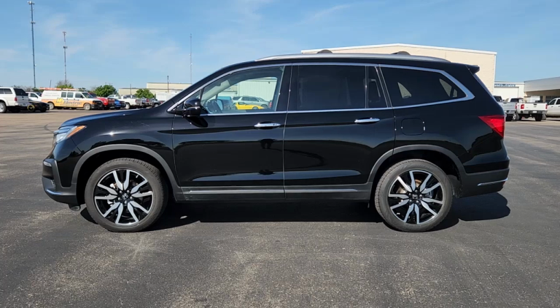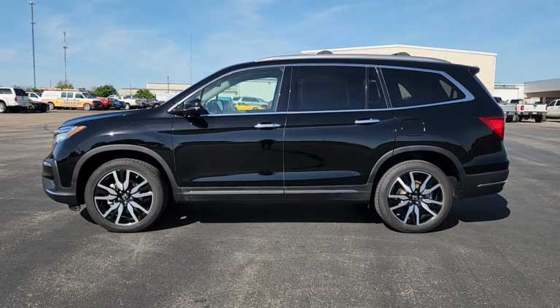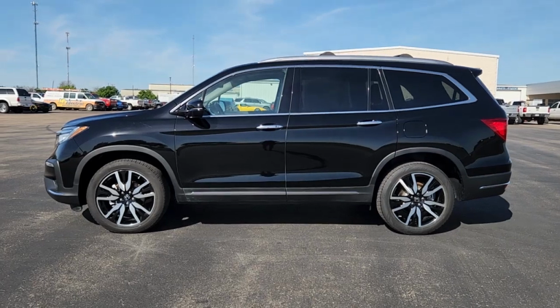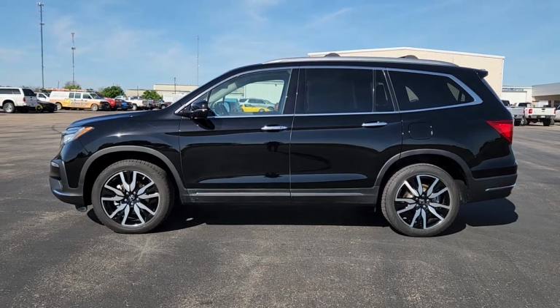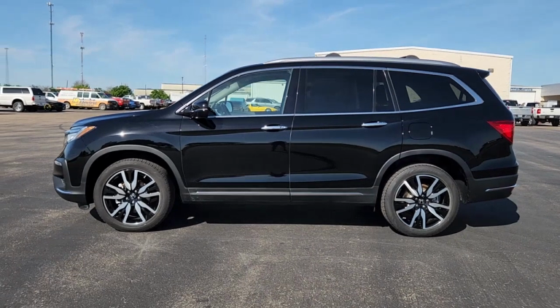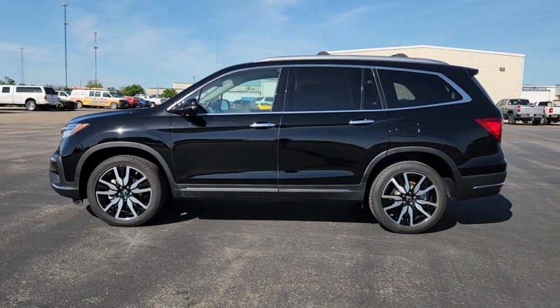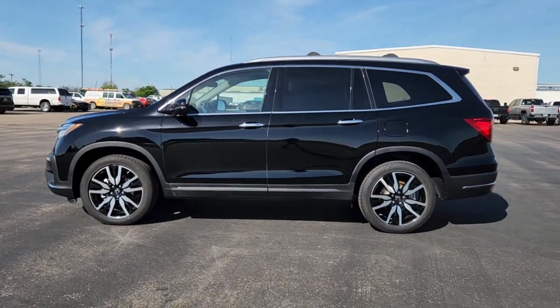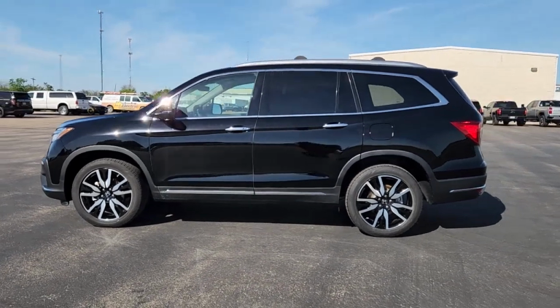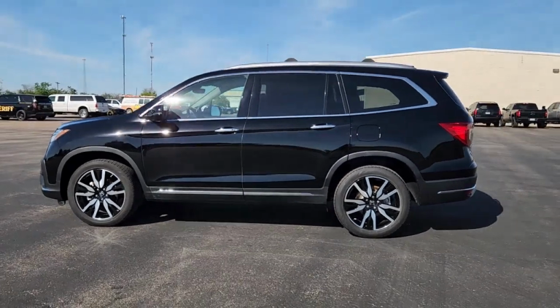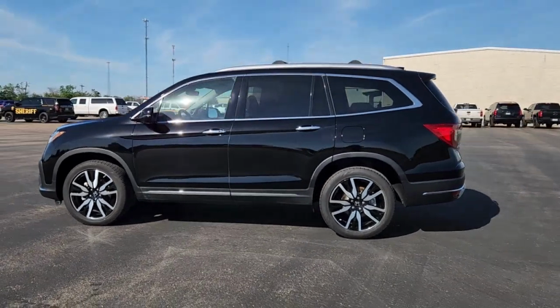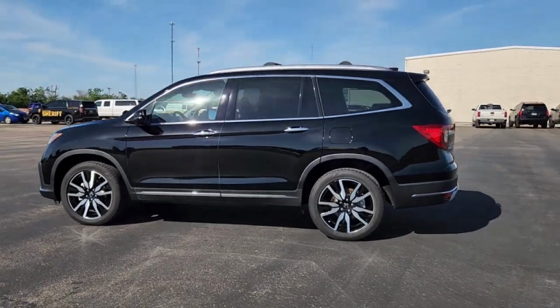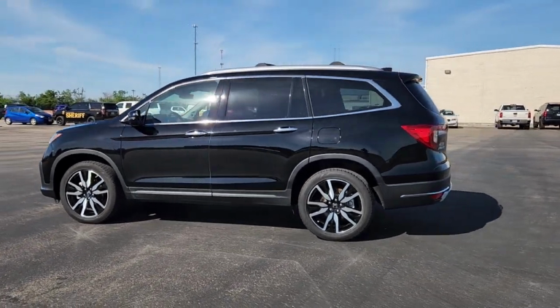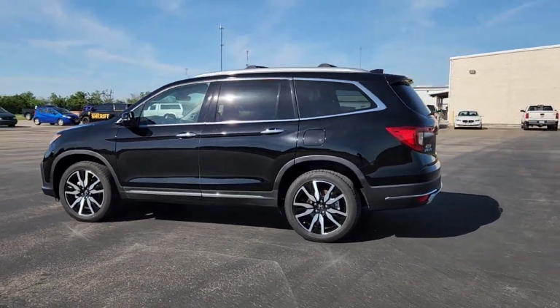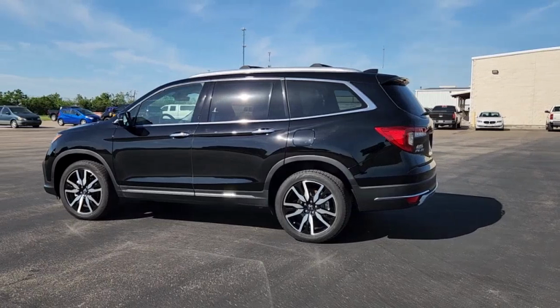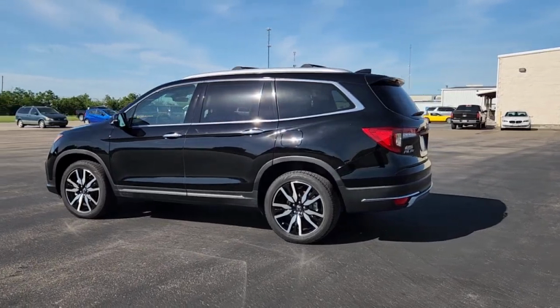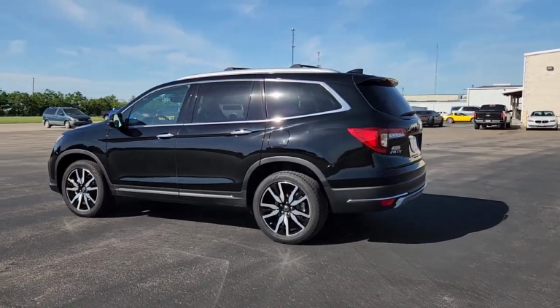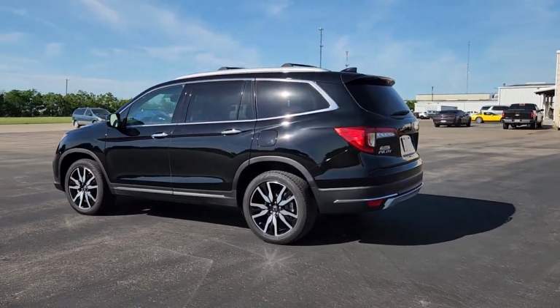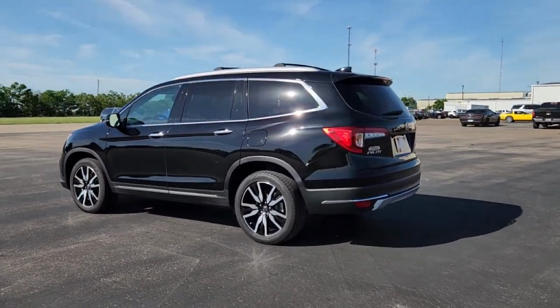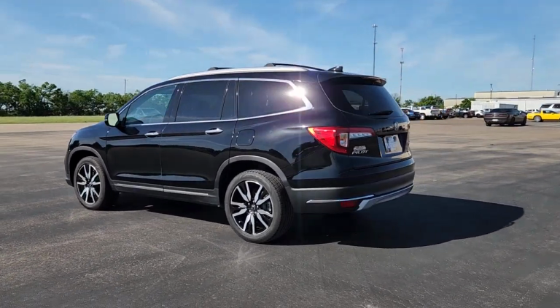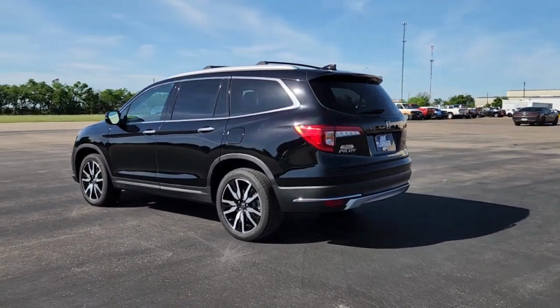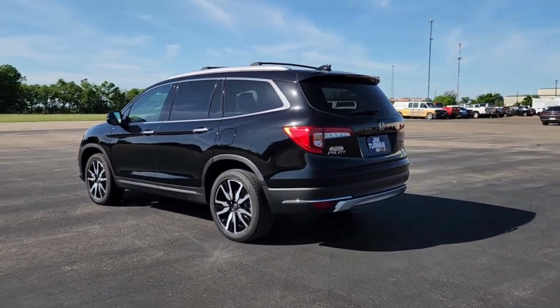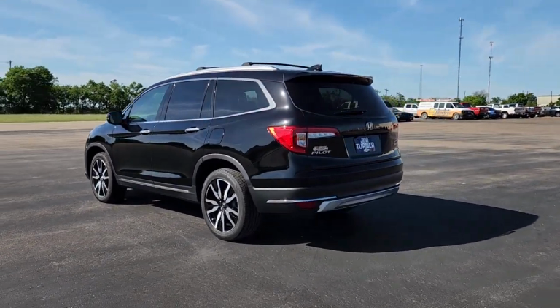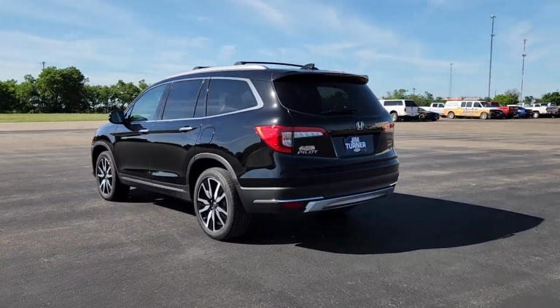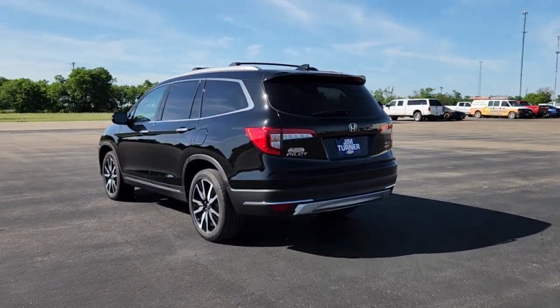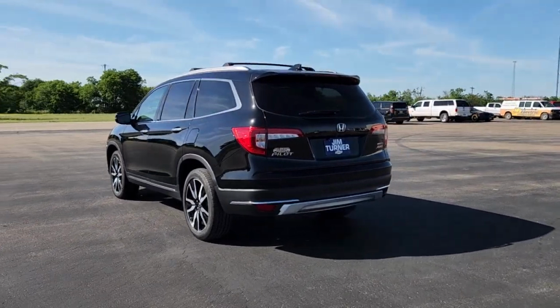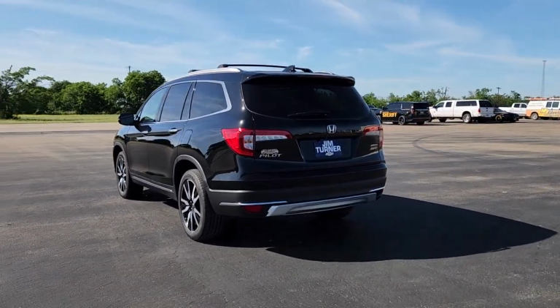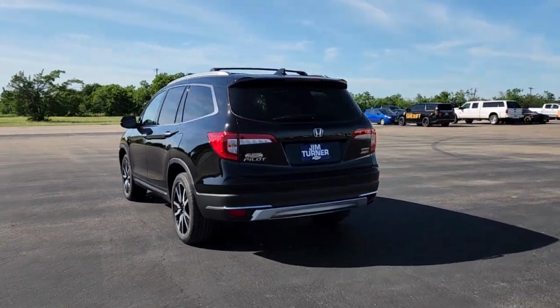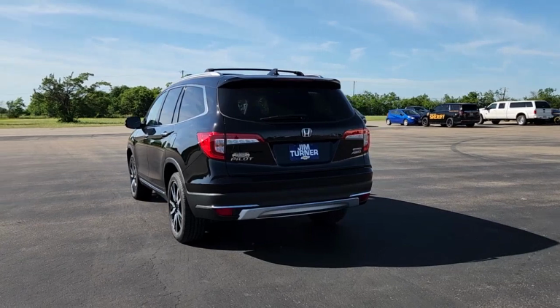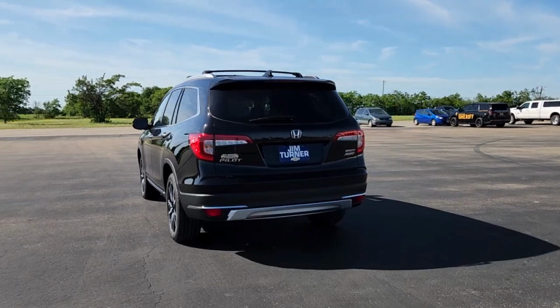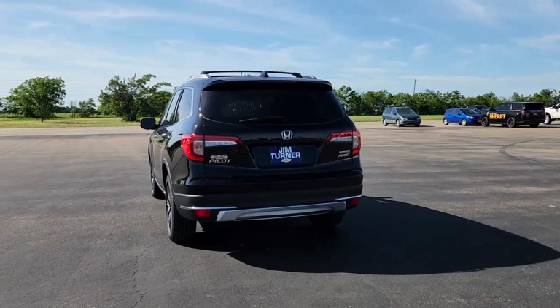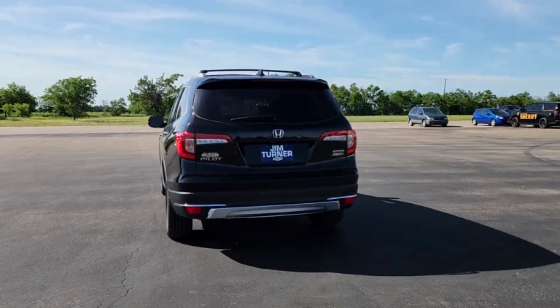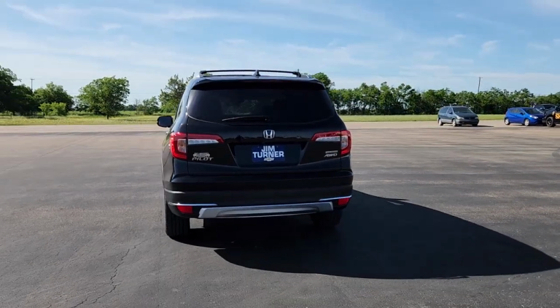Get acquainted with the 2022 Honda Pilot. With less than 30,000 miles on the odometer, this vehicle stands out from the rest. Take a closer look at this super capable Pilot.